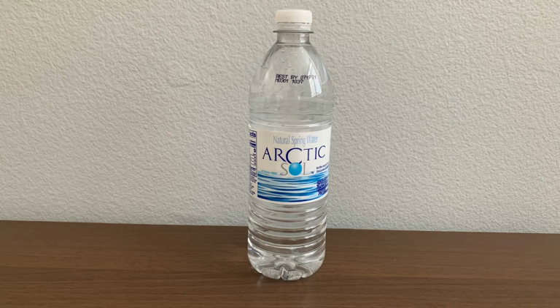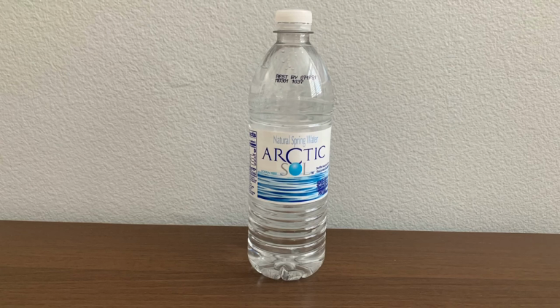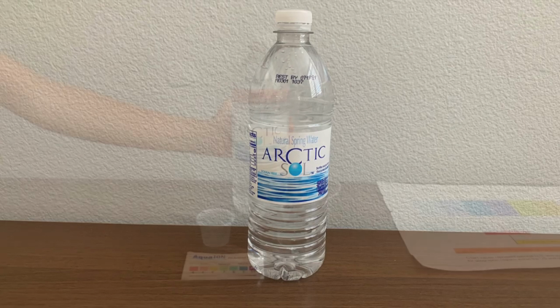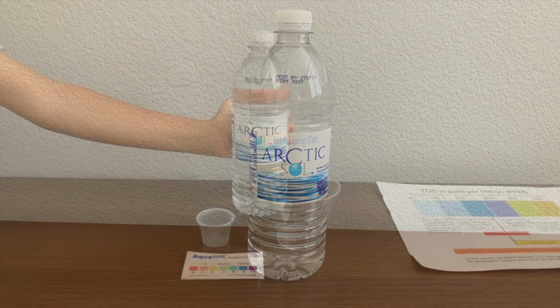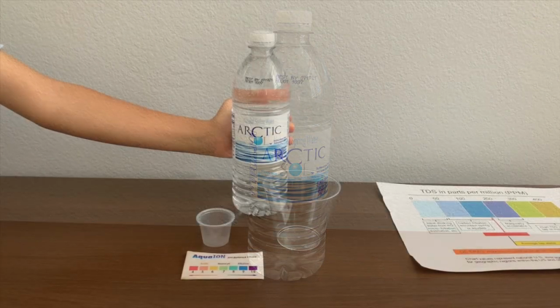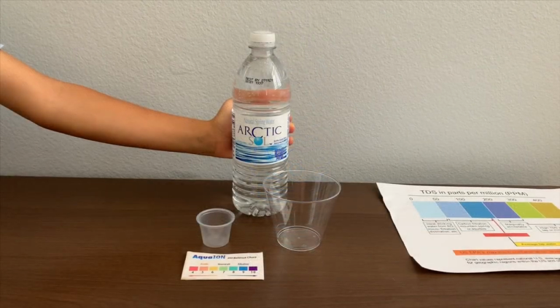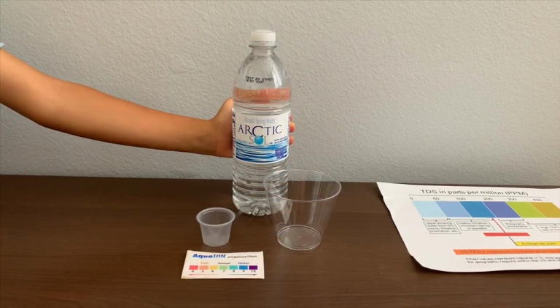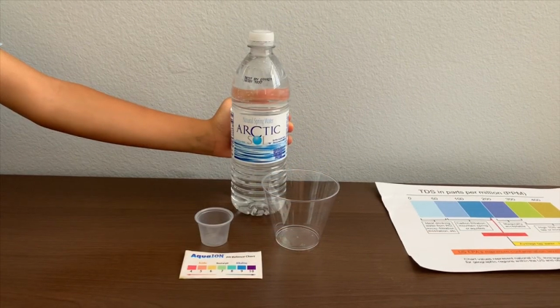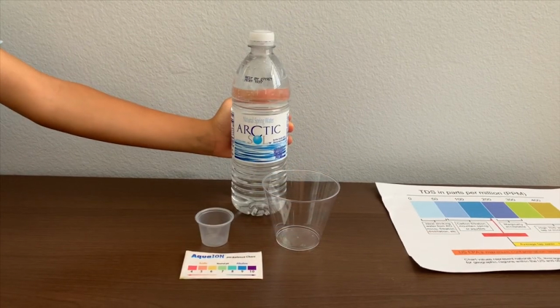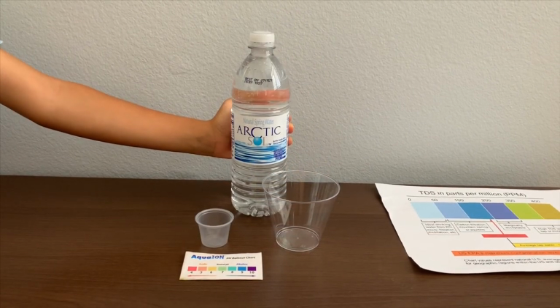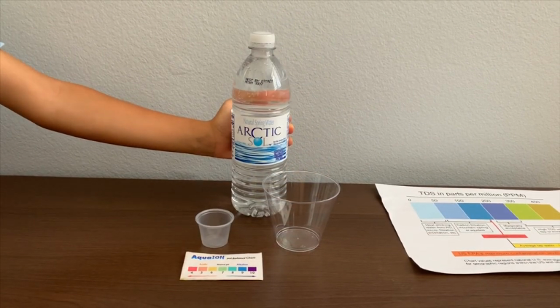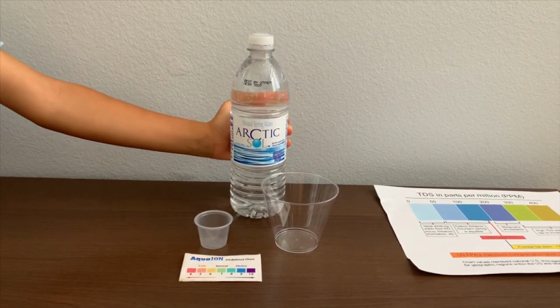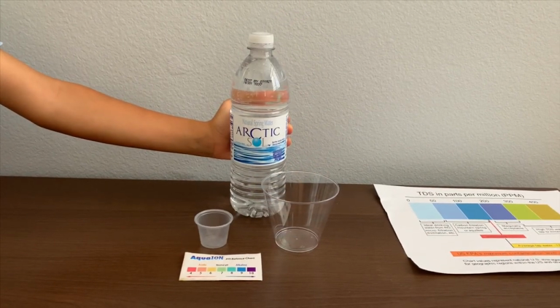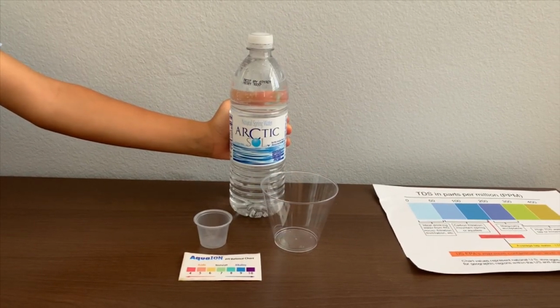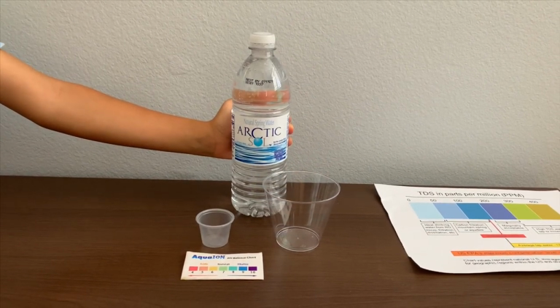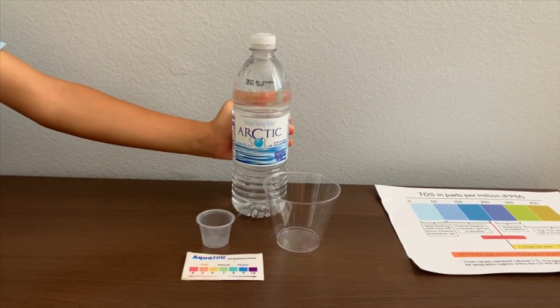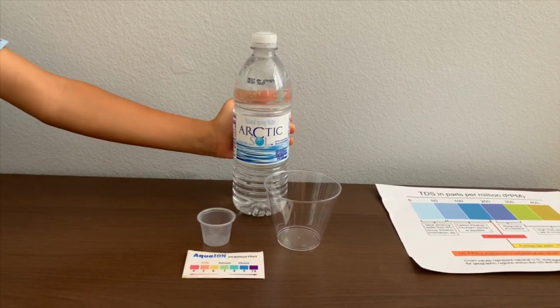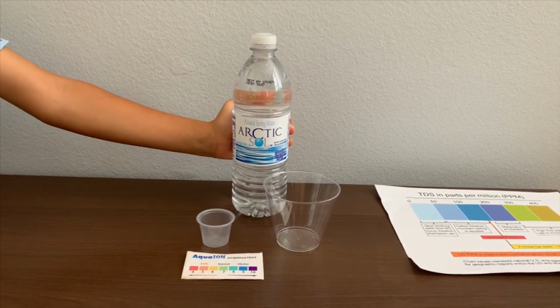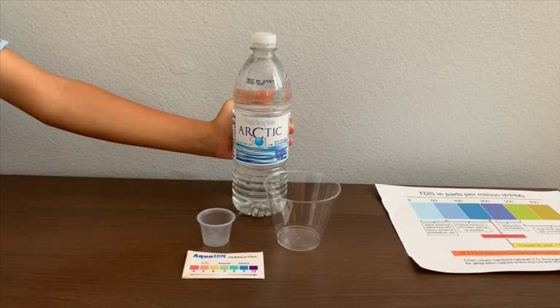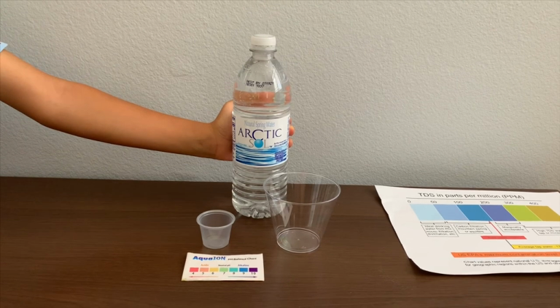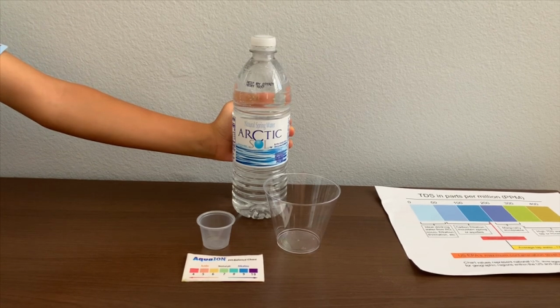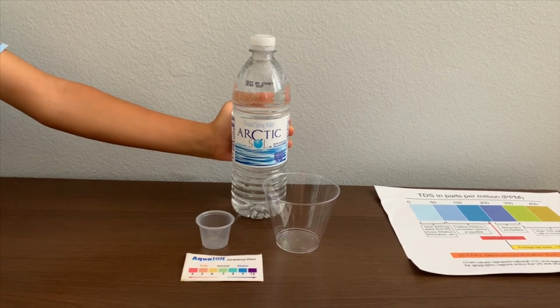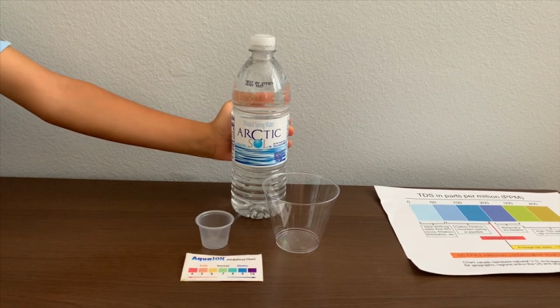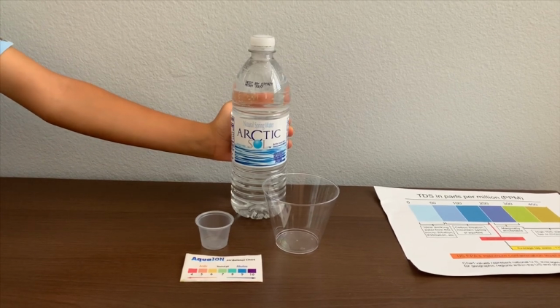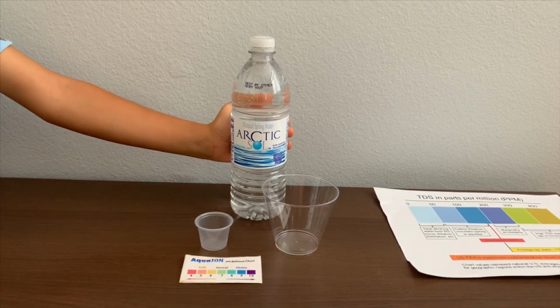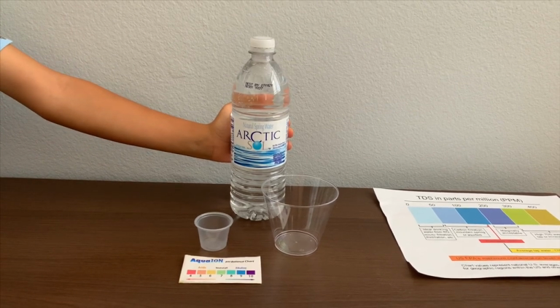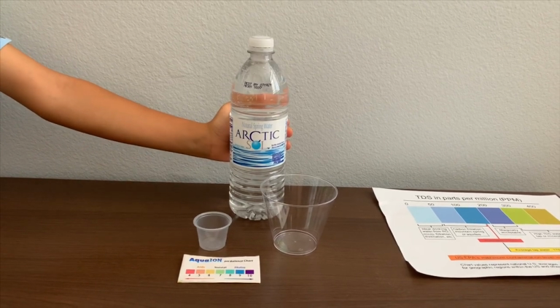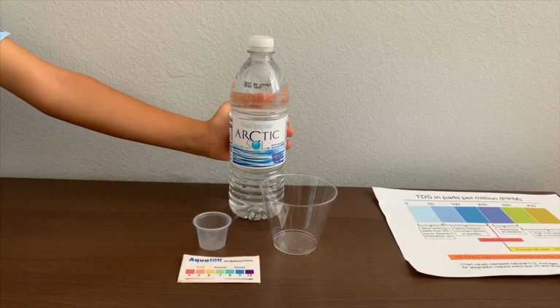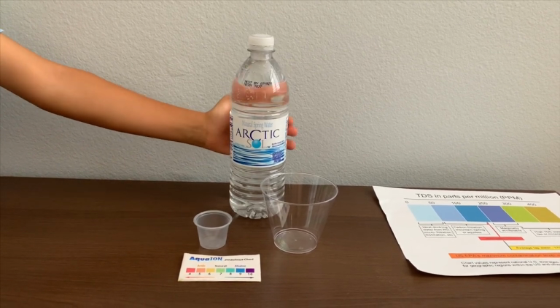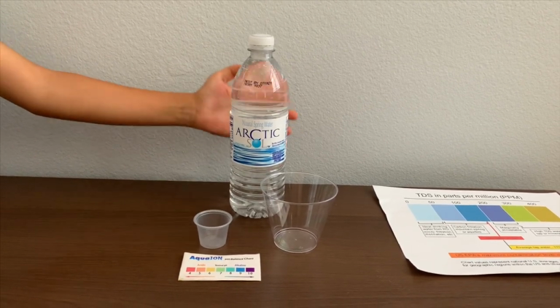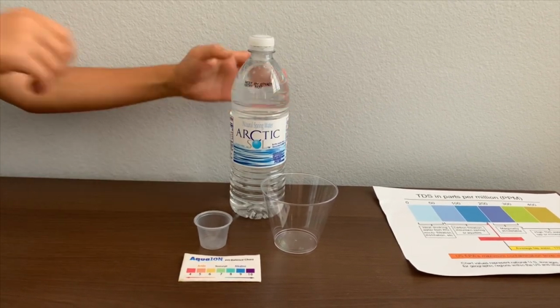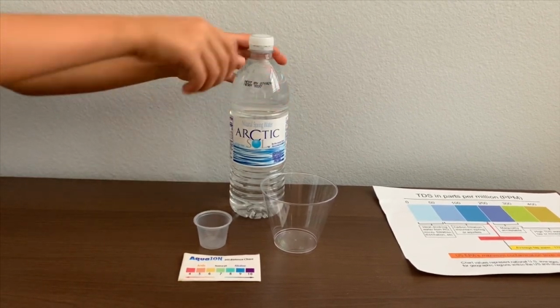This is Arctic Soul Natural Spring Water, sourced from California. It costs $3.79. Let's test the pH and TDS levels.